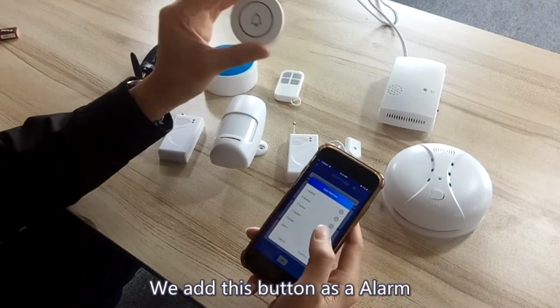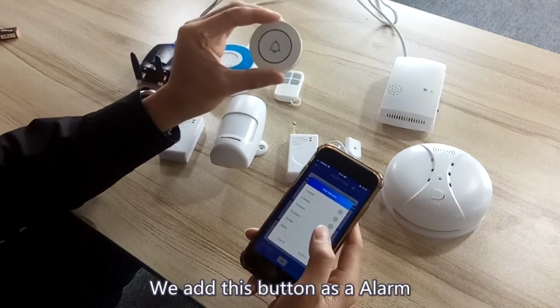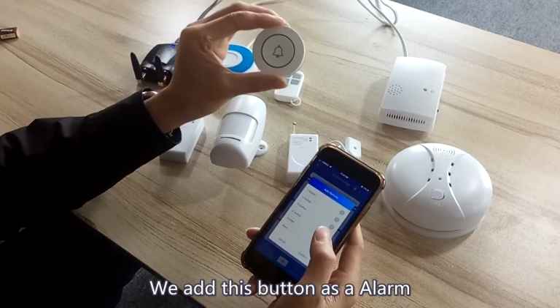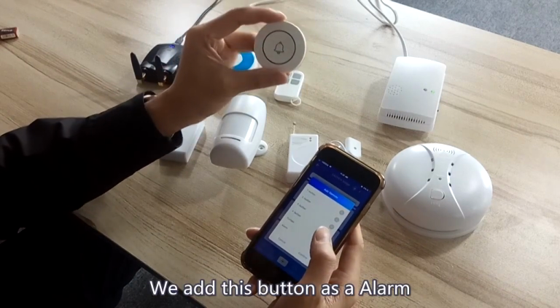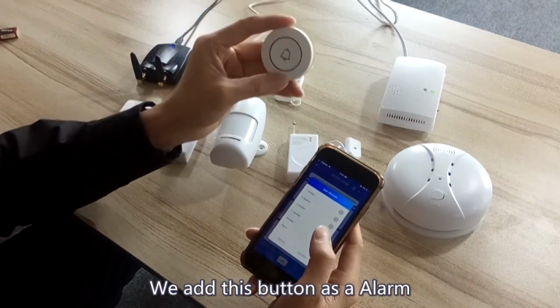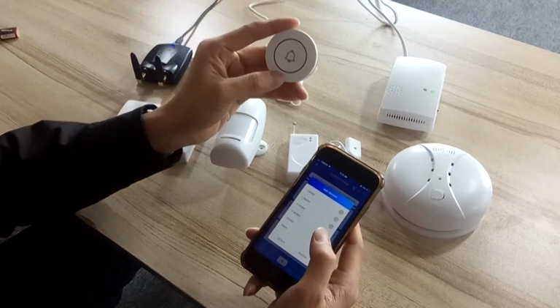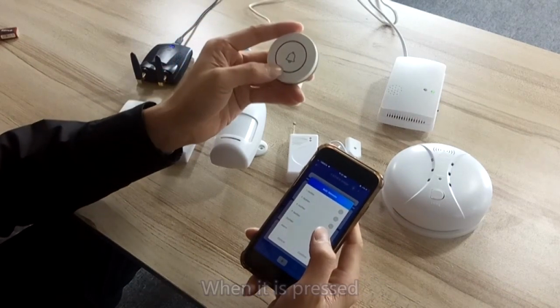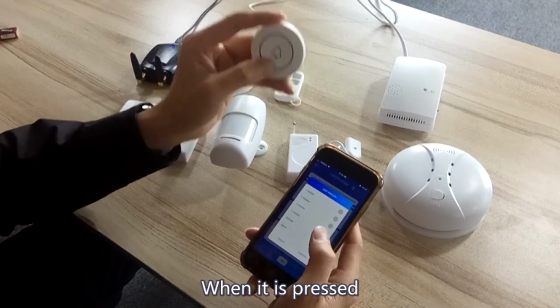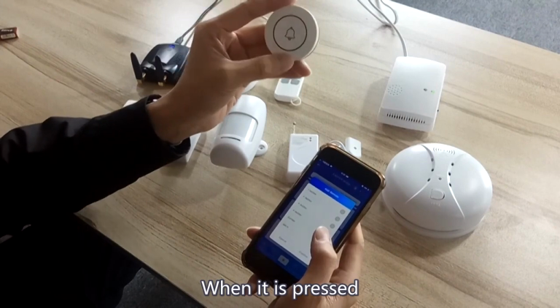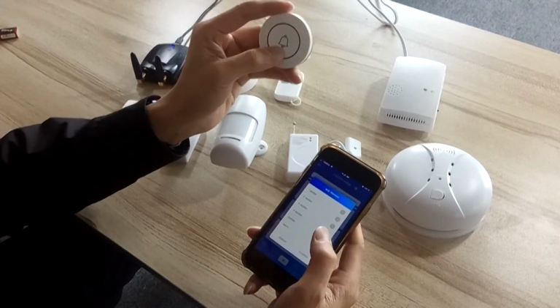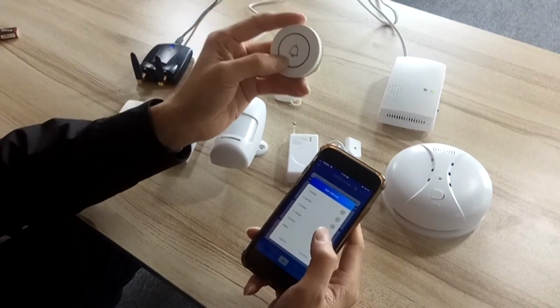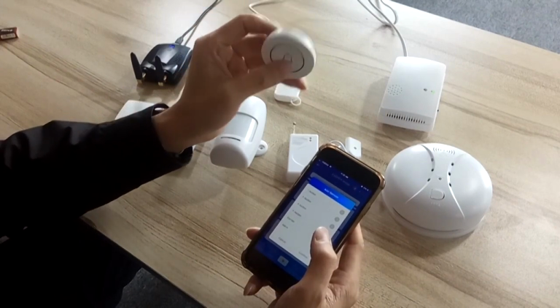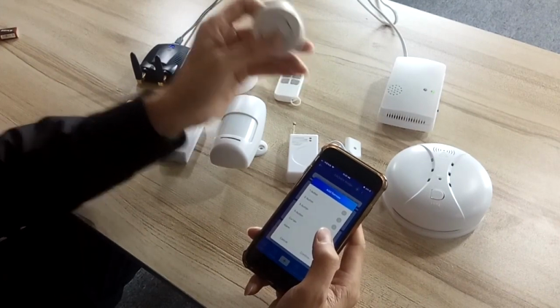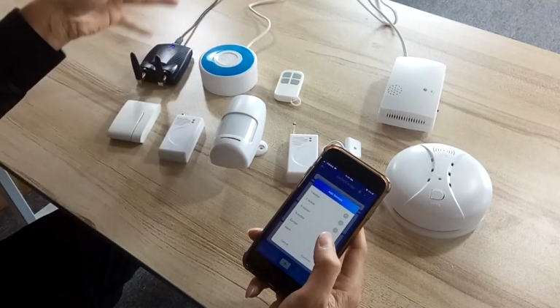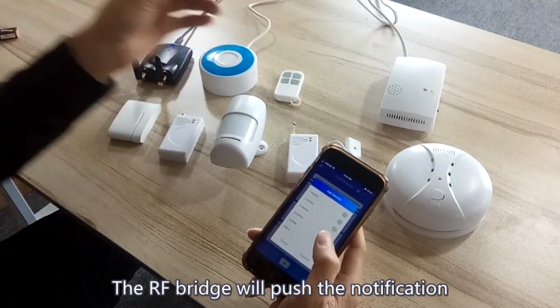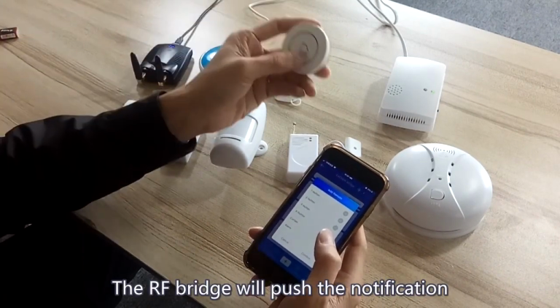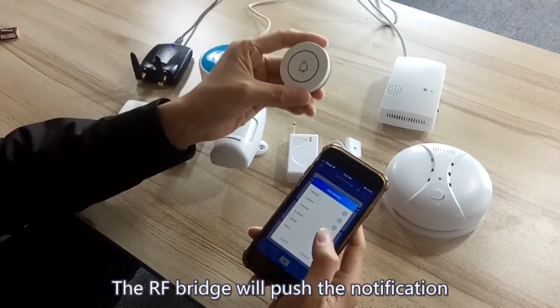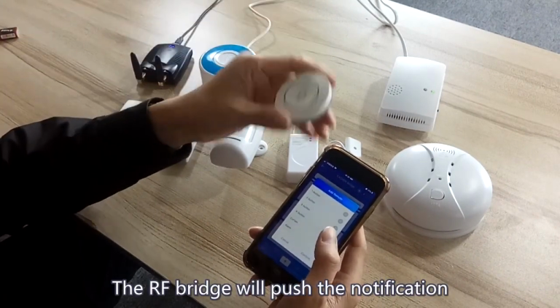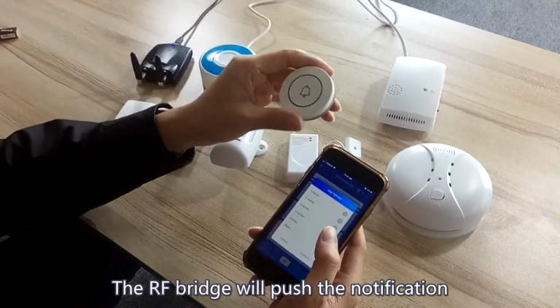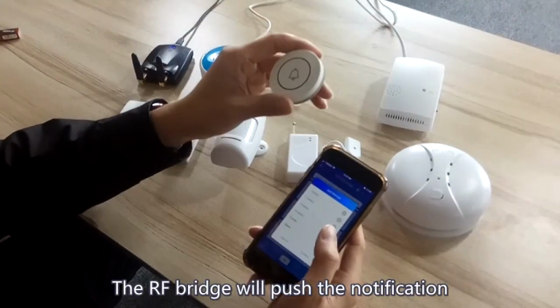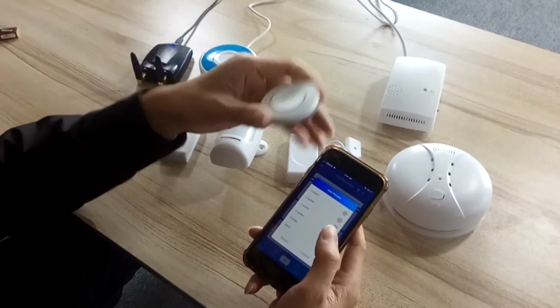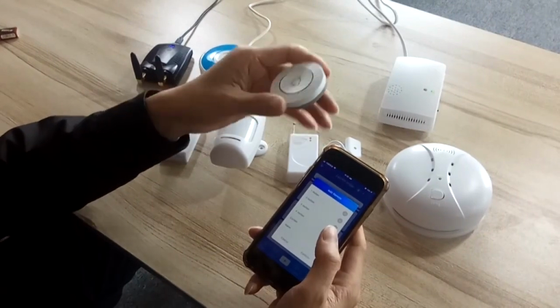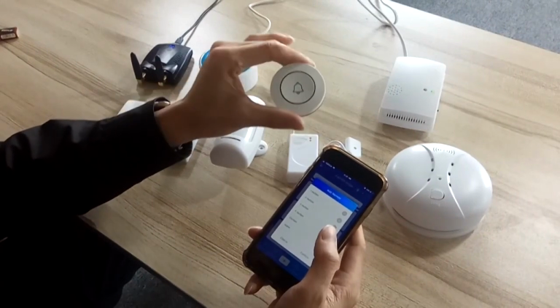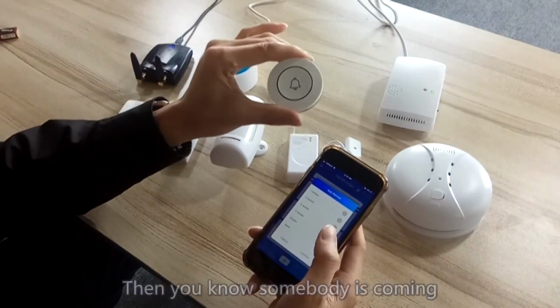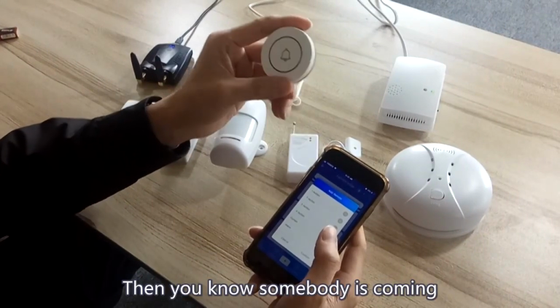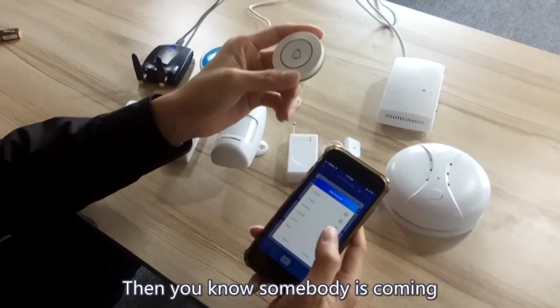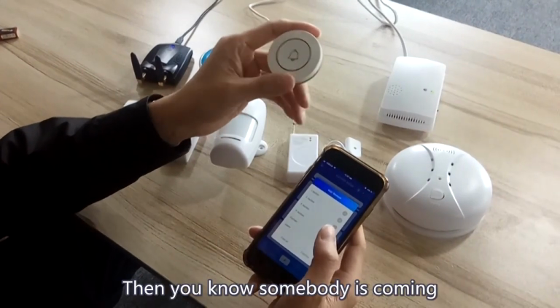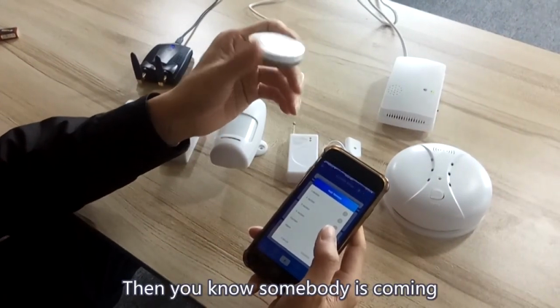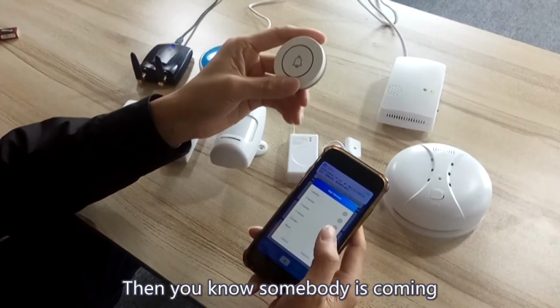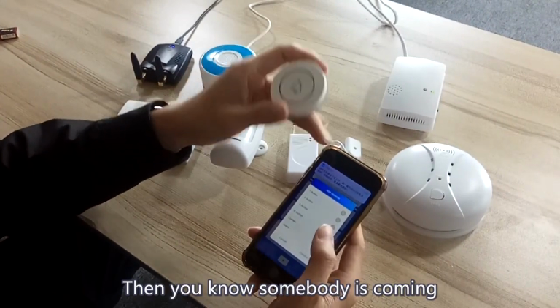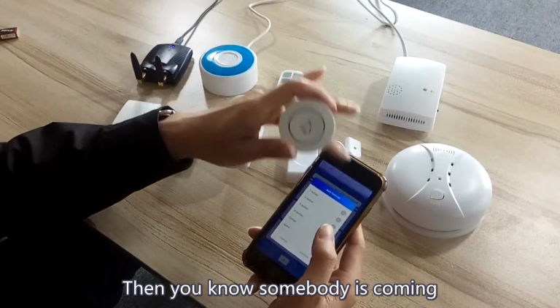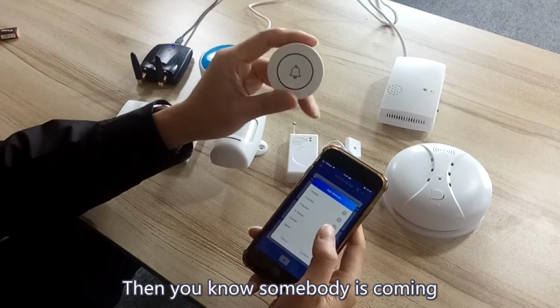We add it as a lamp. When it is pressed, you push the notification to your app and you will know someone is coming.